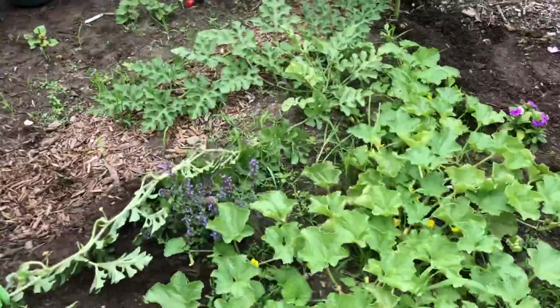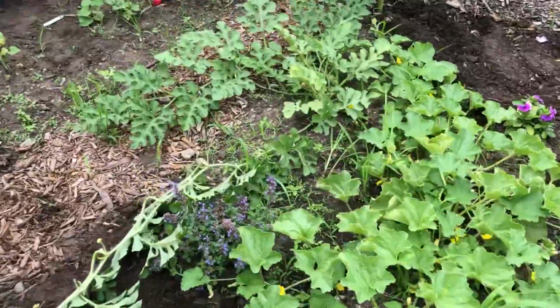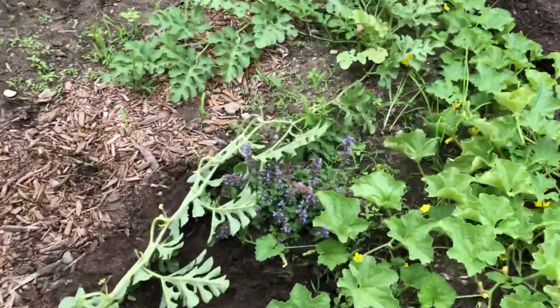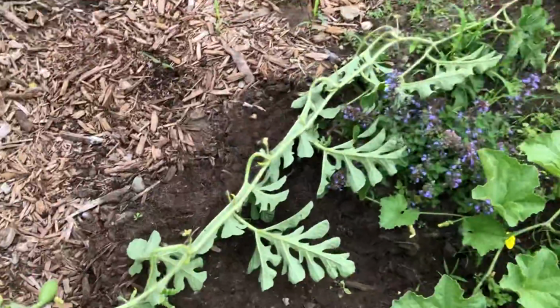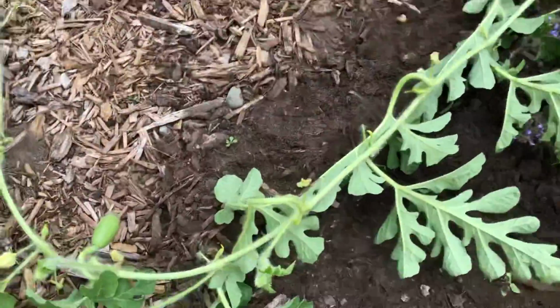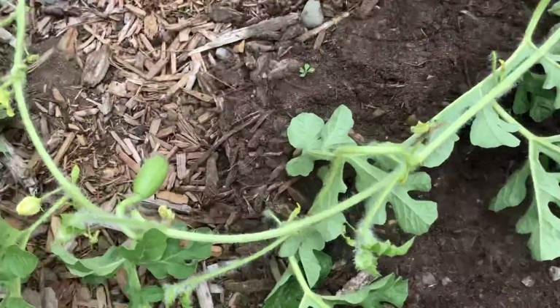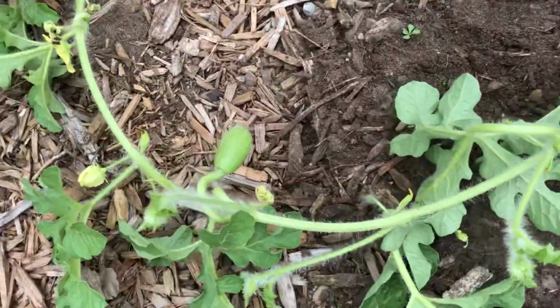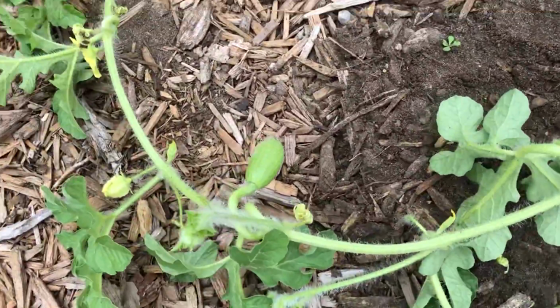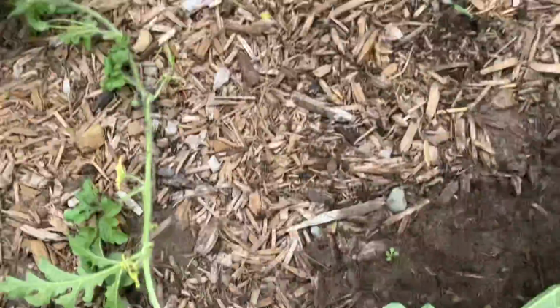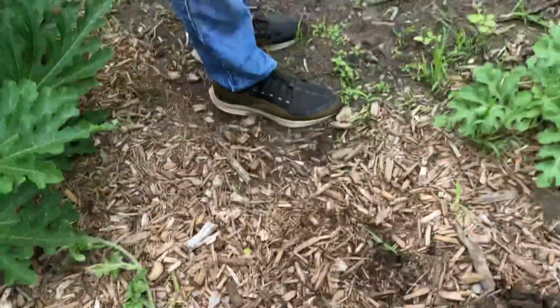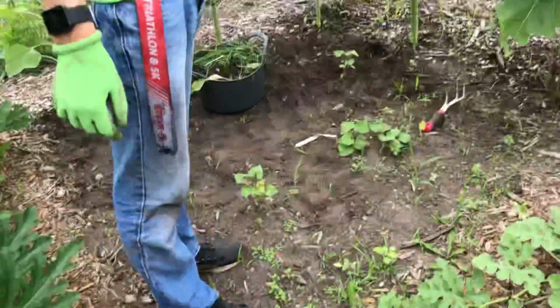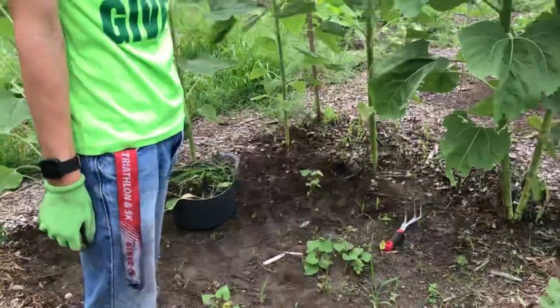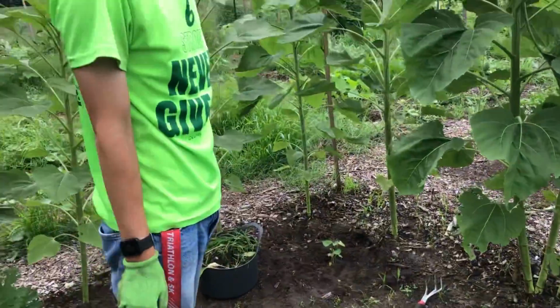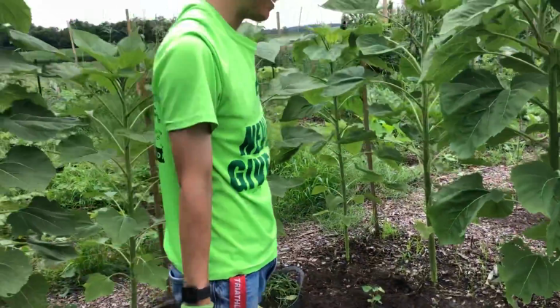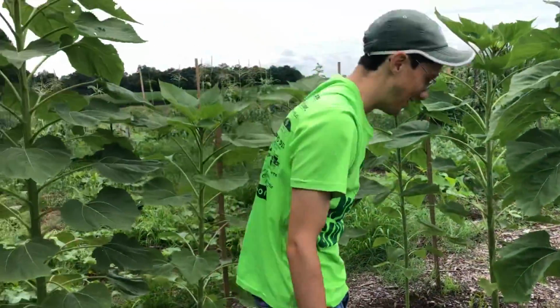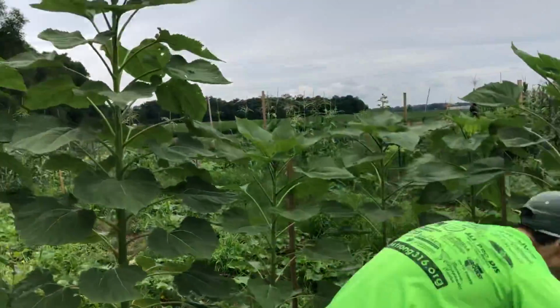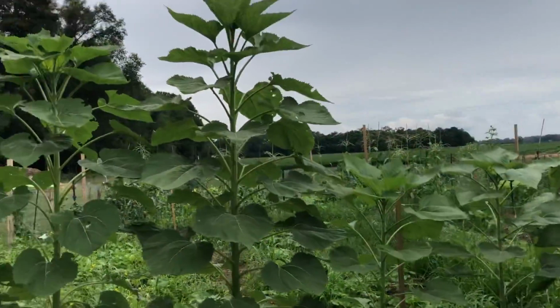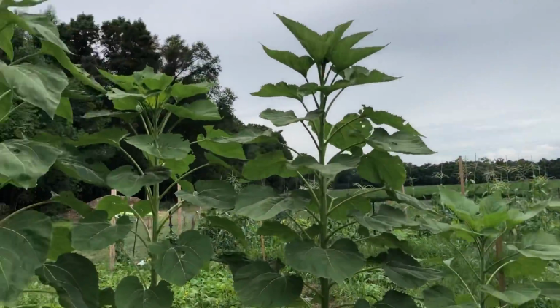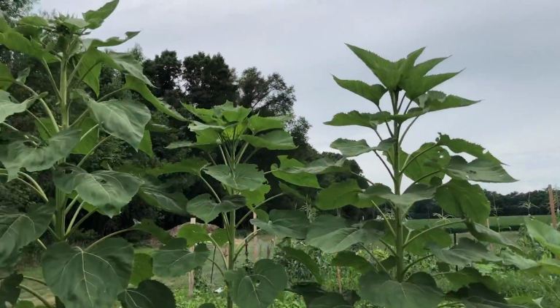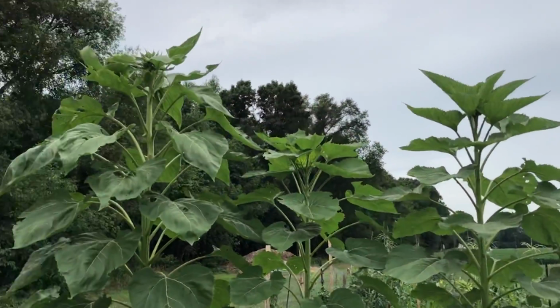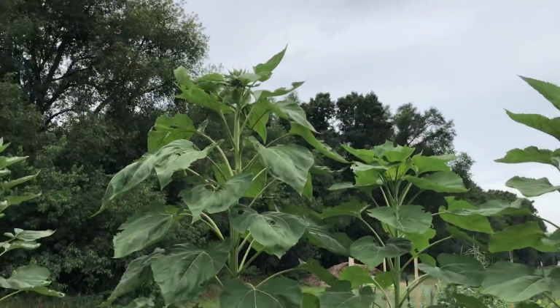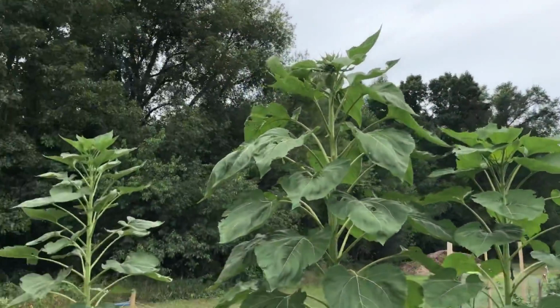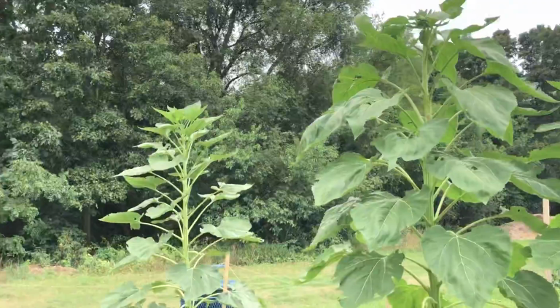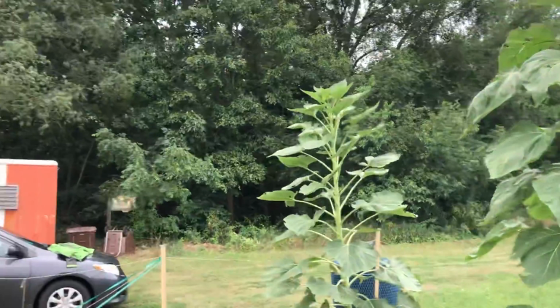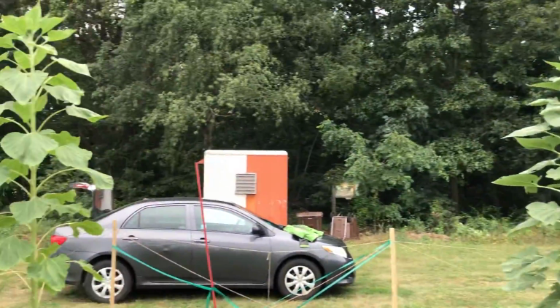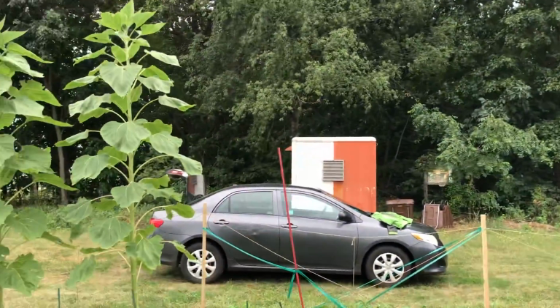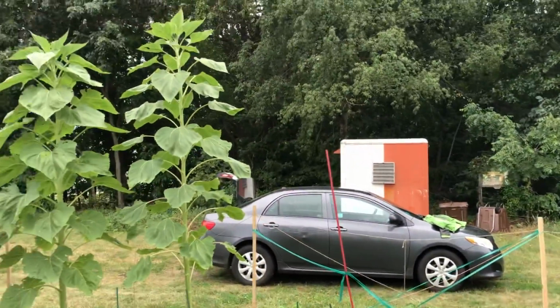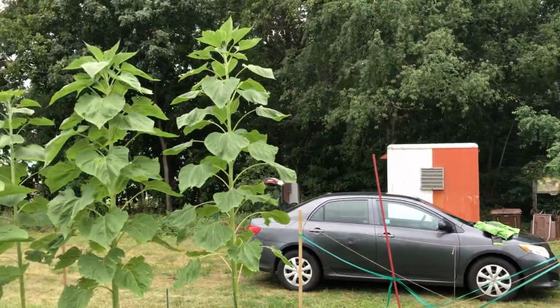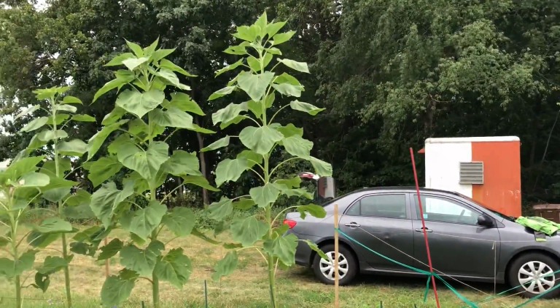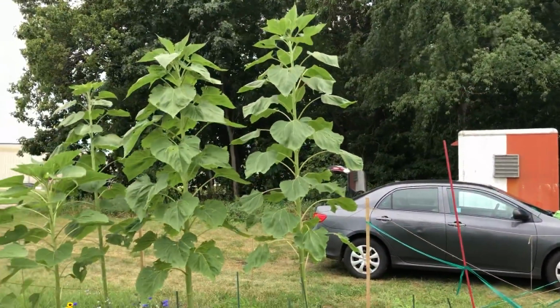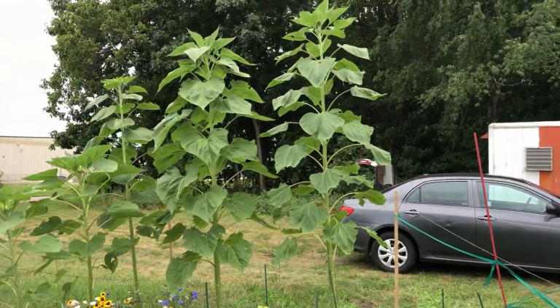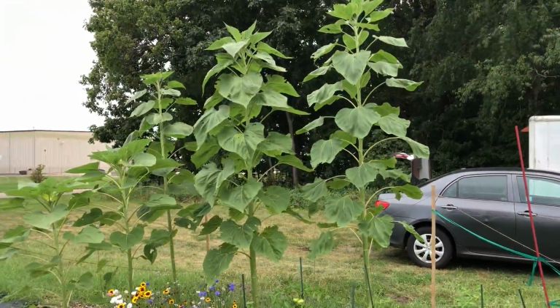And a little cantaloupe — let's see what it can do. Sunflowers, ginormous — size of trees. You can compare them to the car back there.